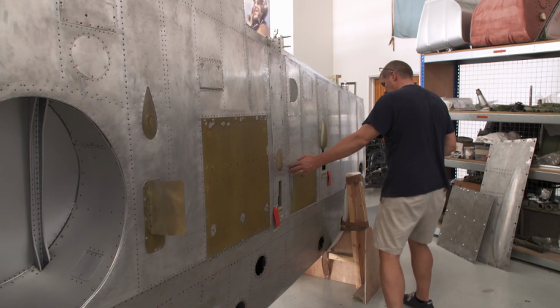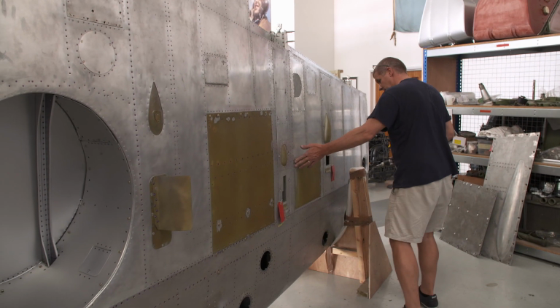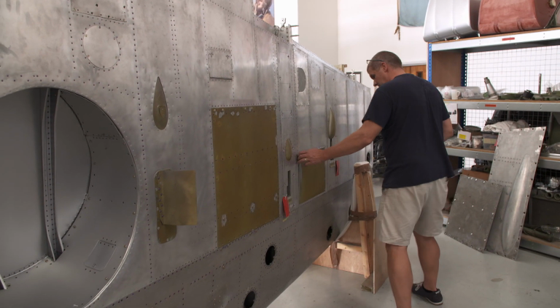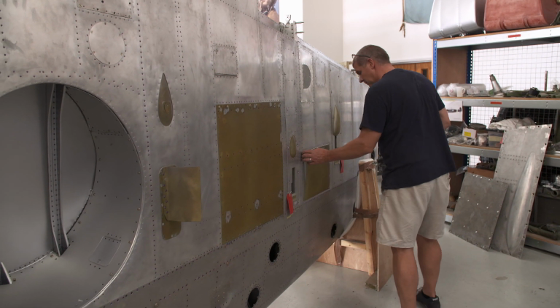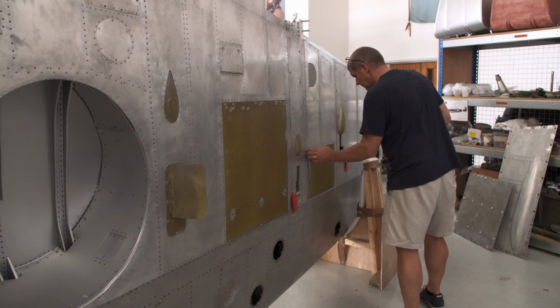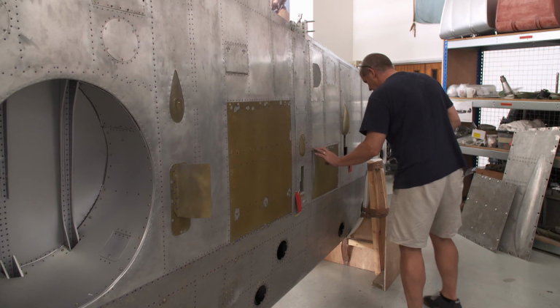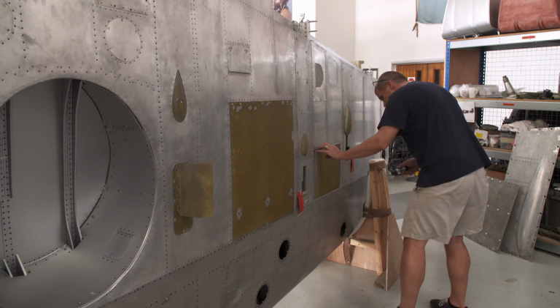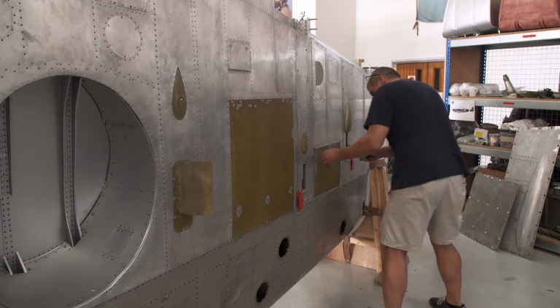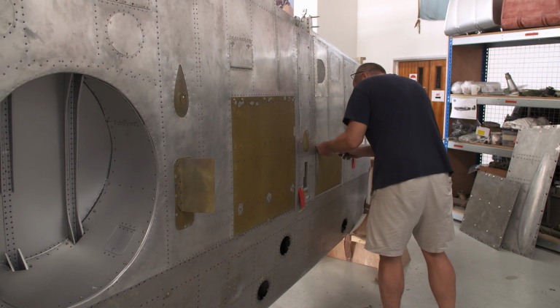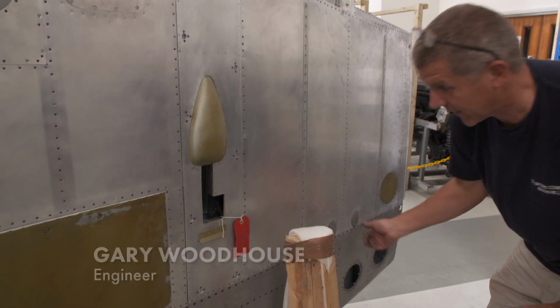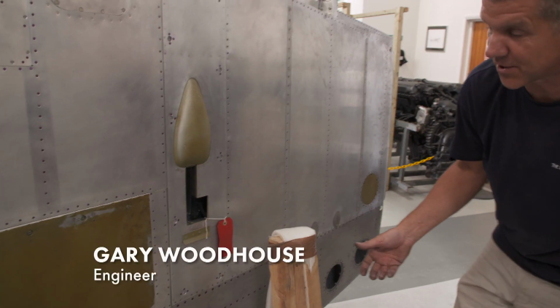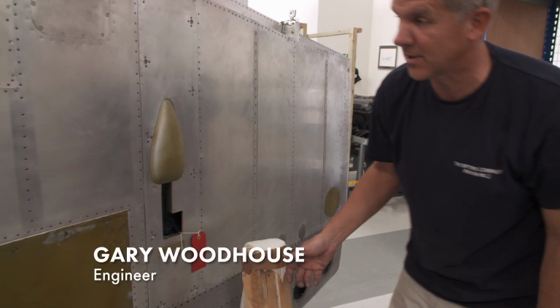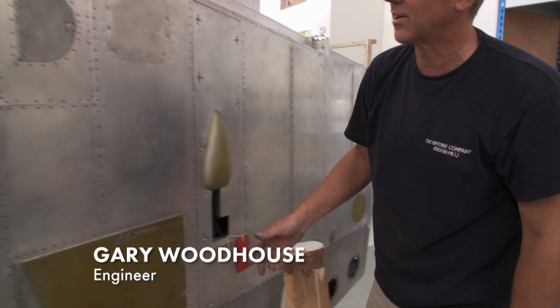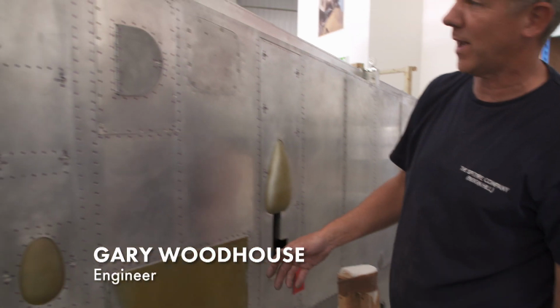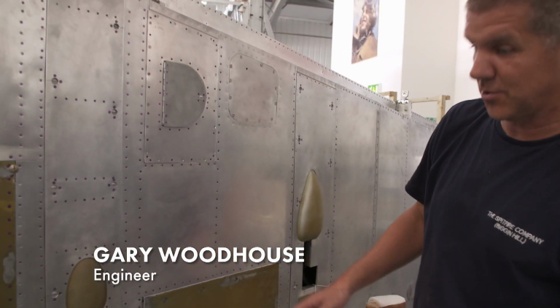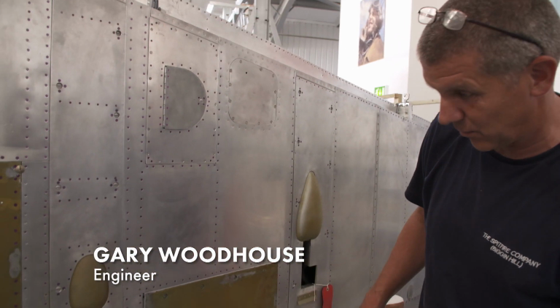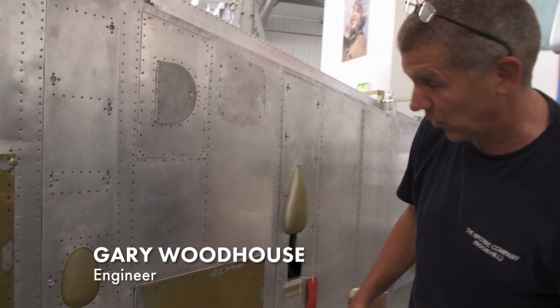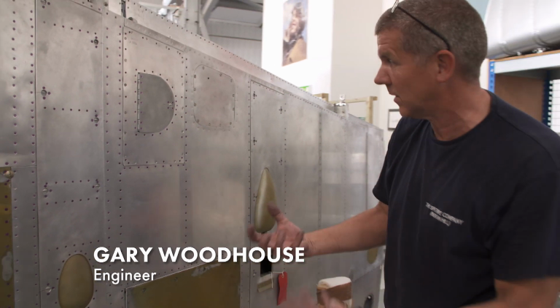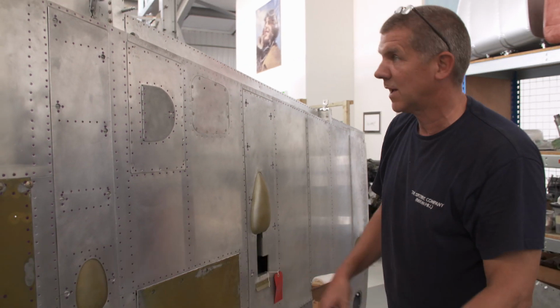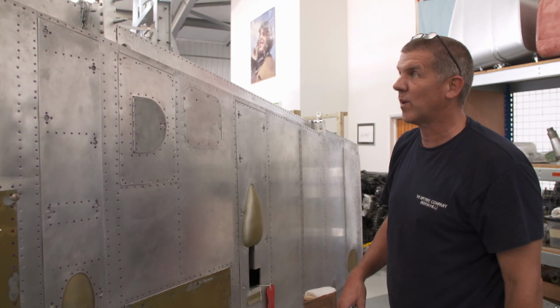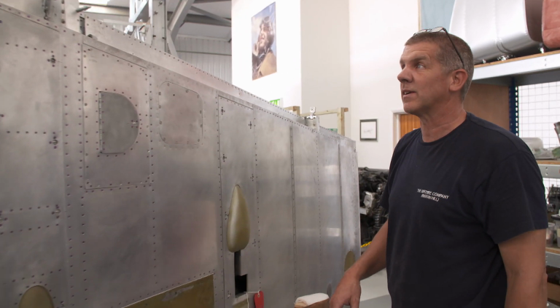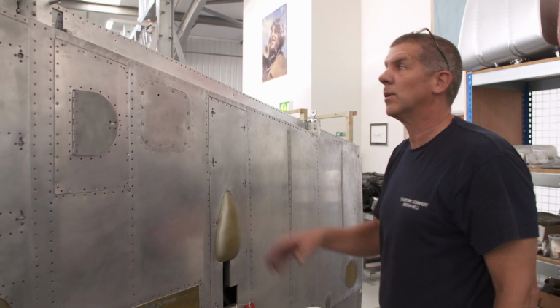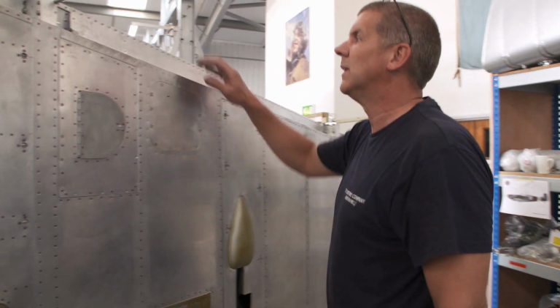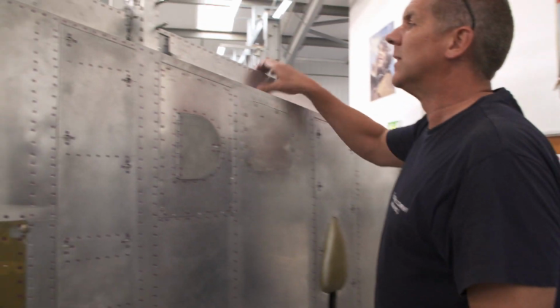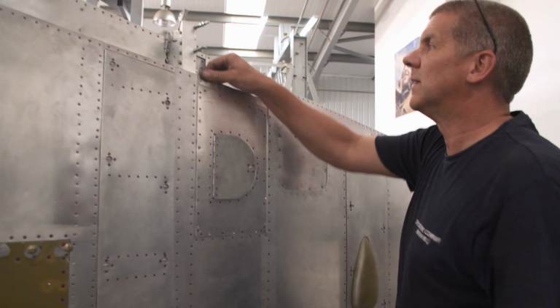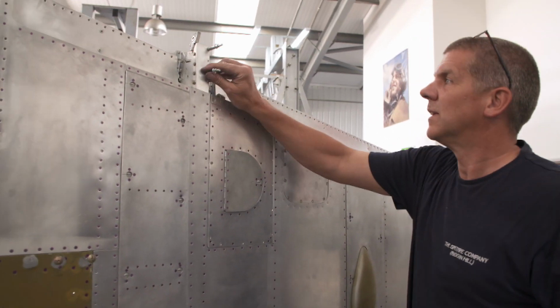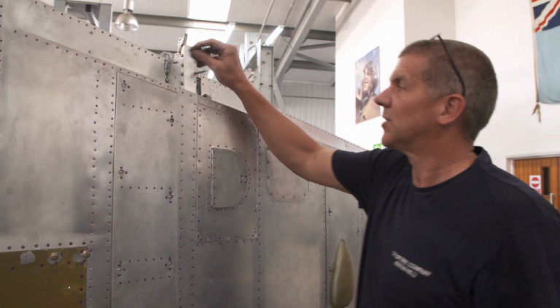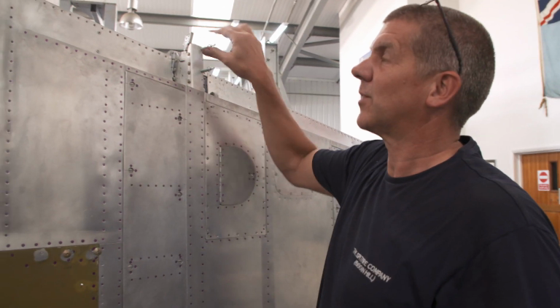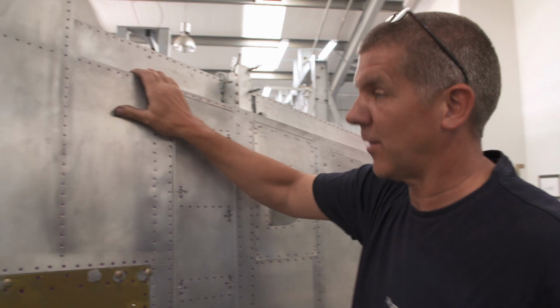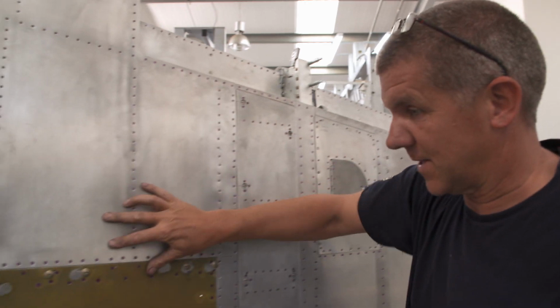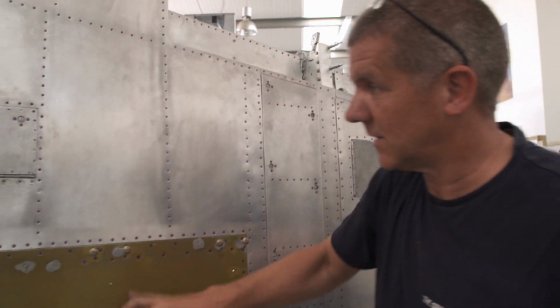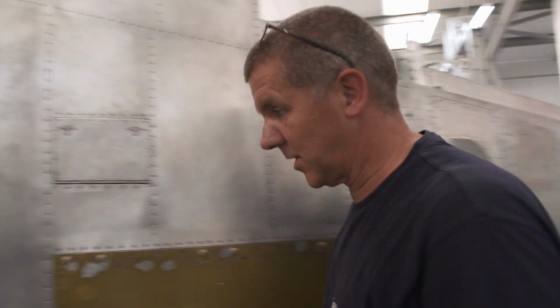Meanwhile, Gary is making final checks on the wing. Anything that isn't secure is either going to fall out of place, fall on the floor, or get caught in fingers. So just make sure everything that is there is secure.